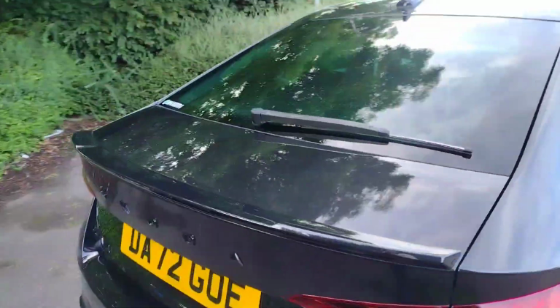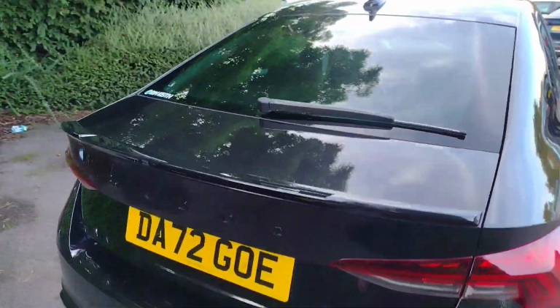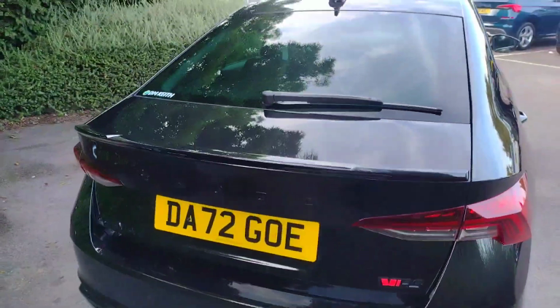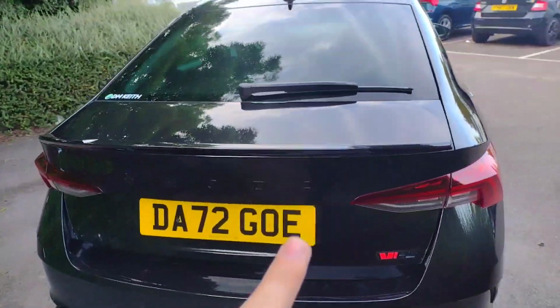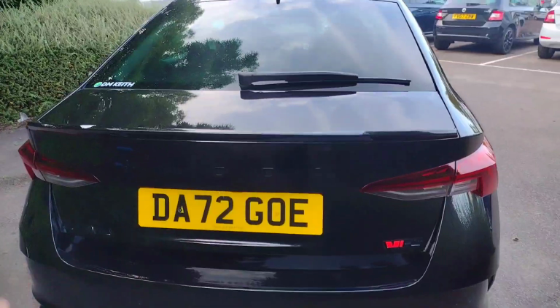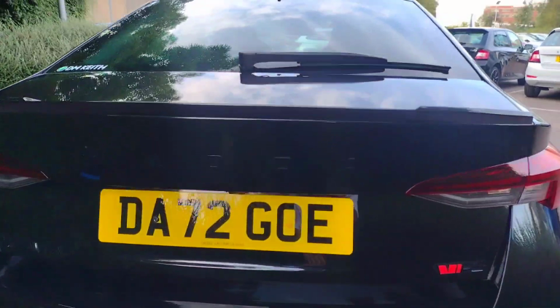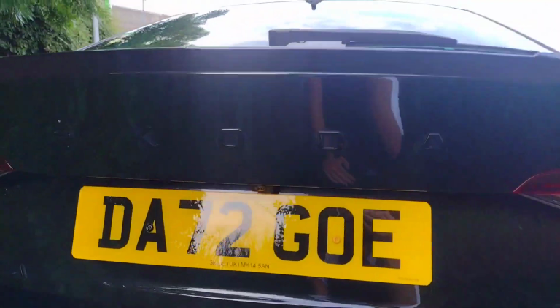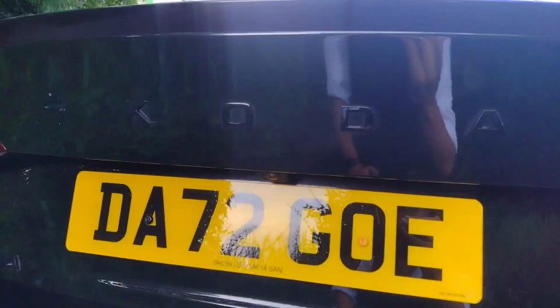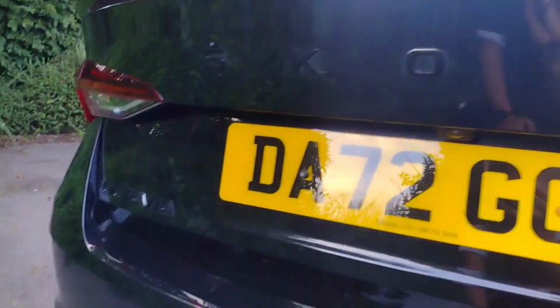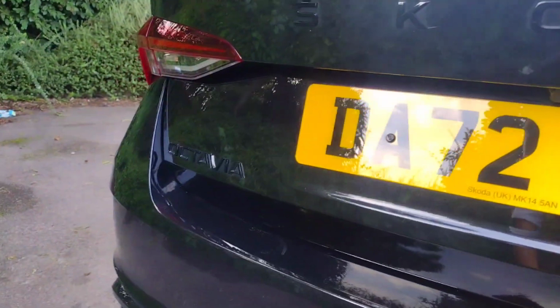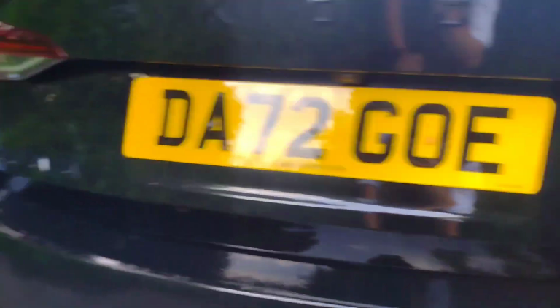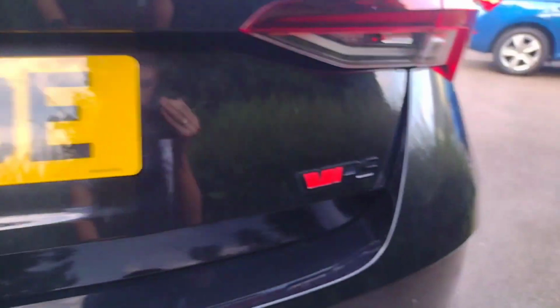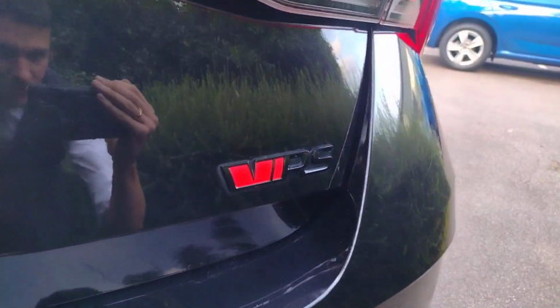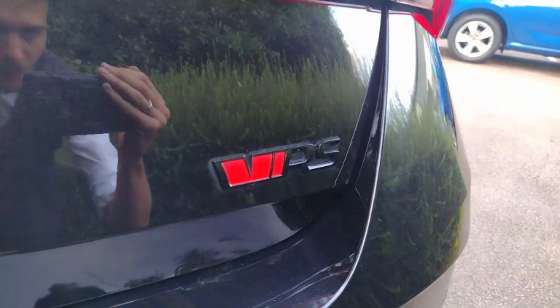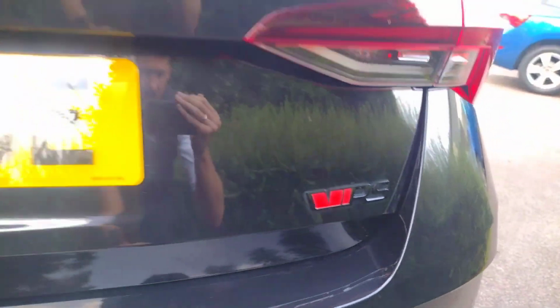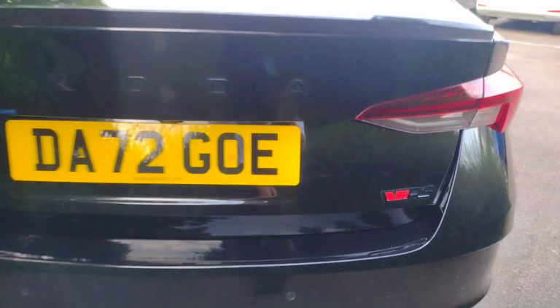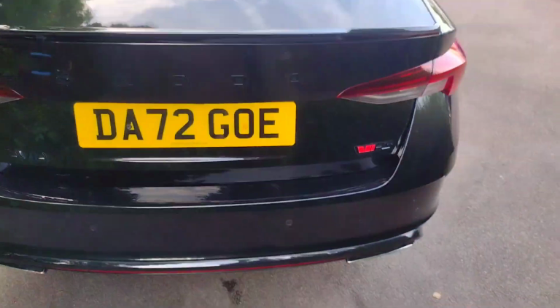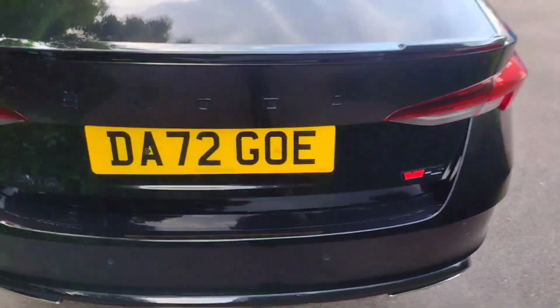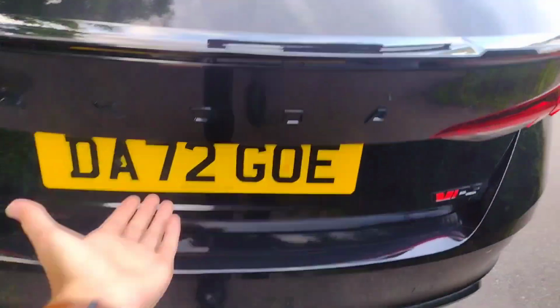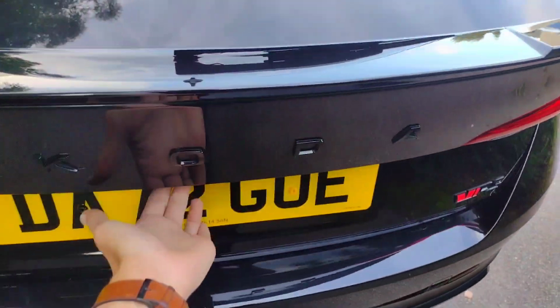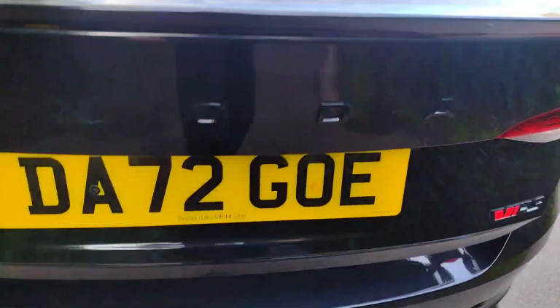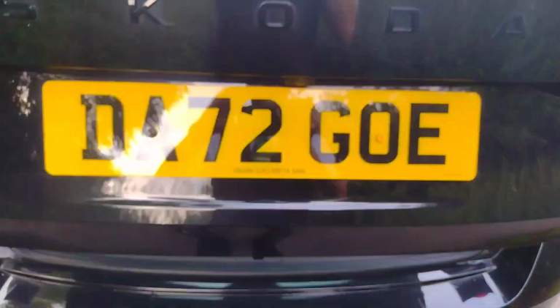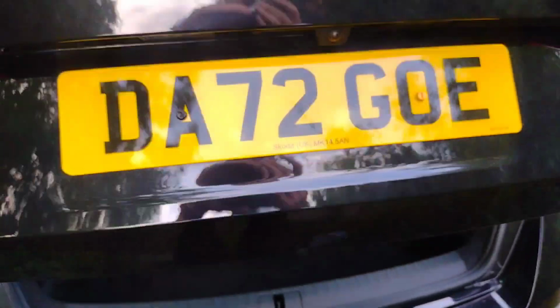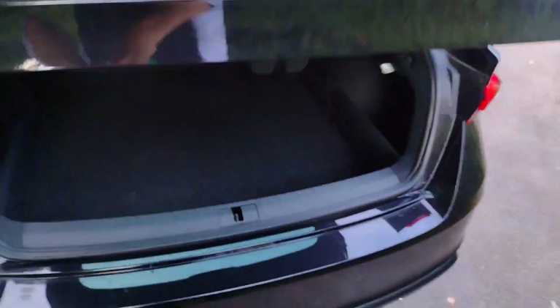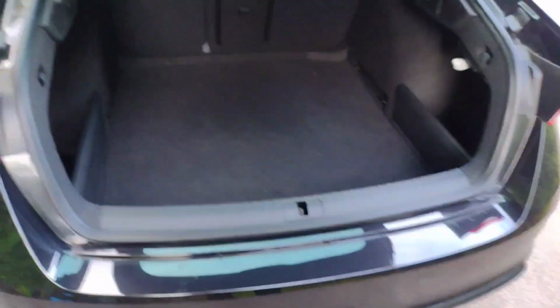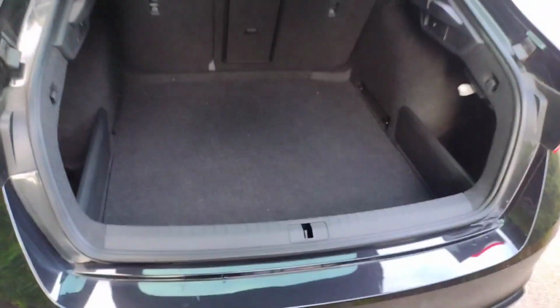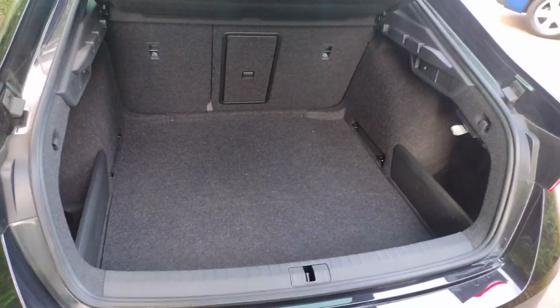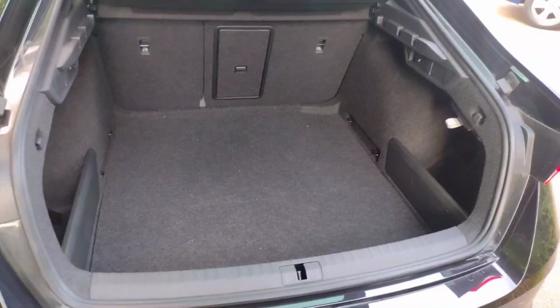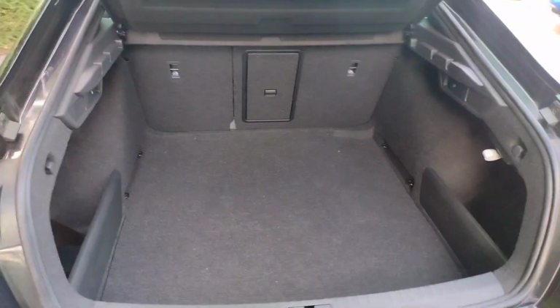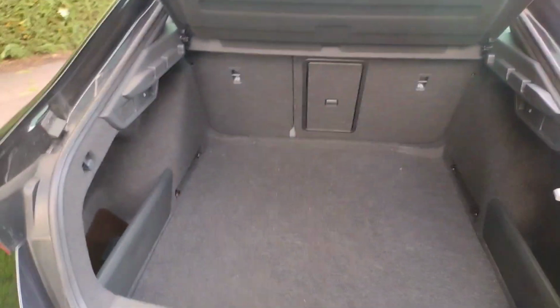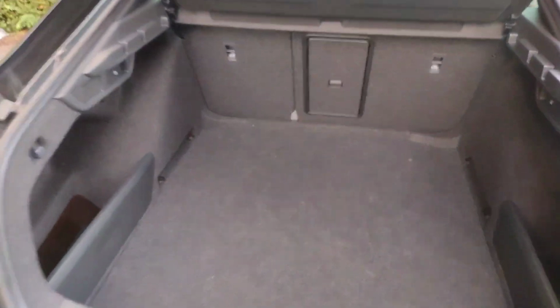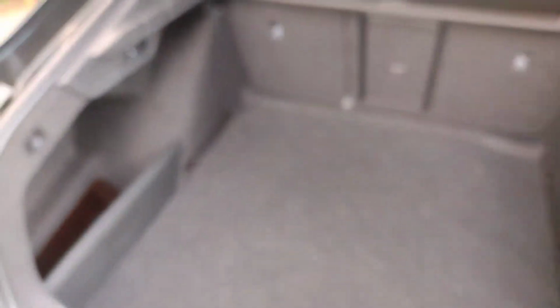Moving around to the back, you can see the nice Skoda lettering there — subtle and hidden away looking nice — and the VRS badge too. If I show you the boot, which is electronically operated, you'll find as usual a decent amount of space and it's fantastically practical.